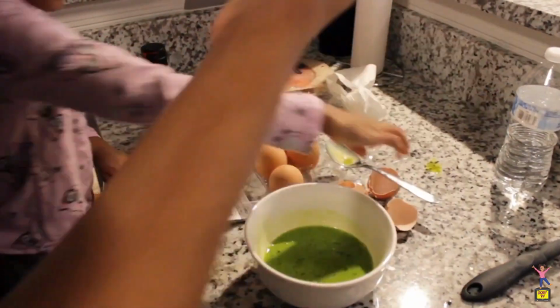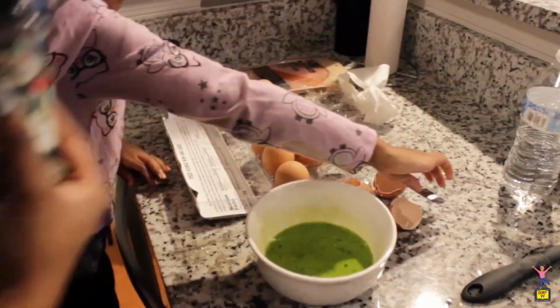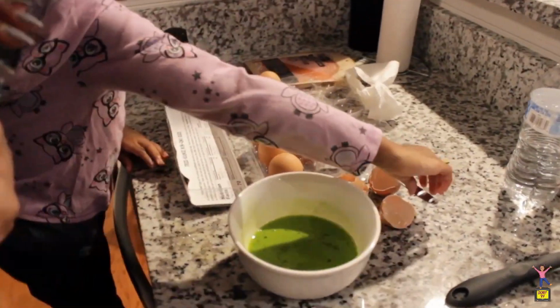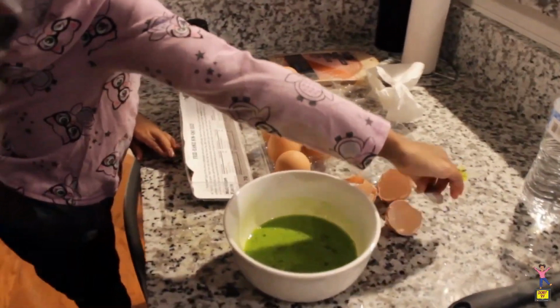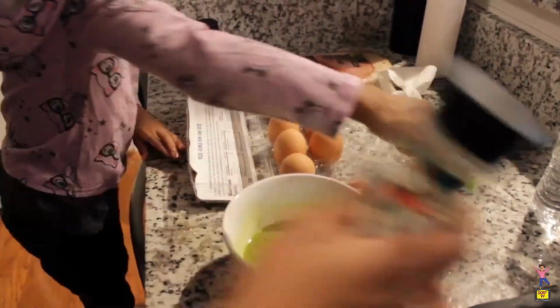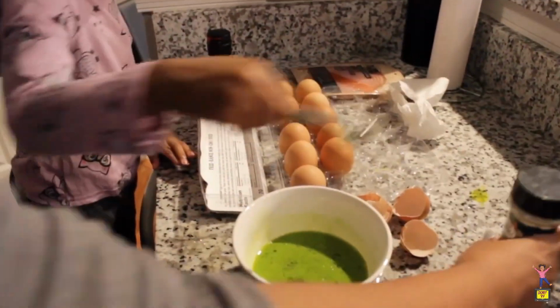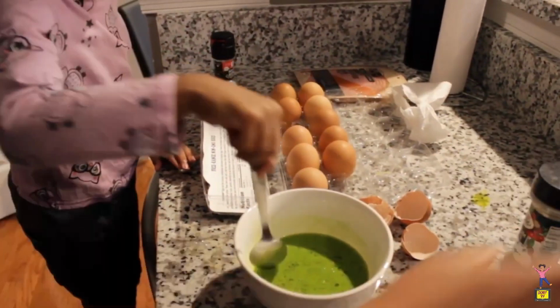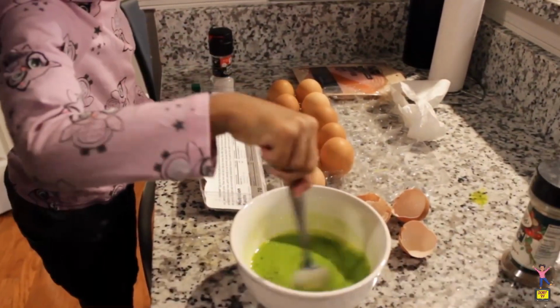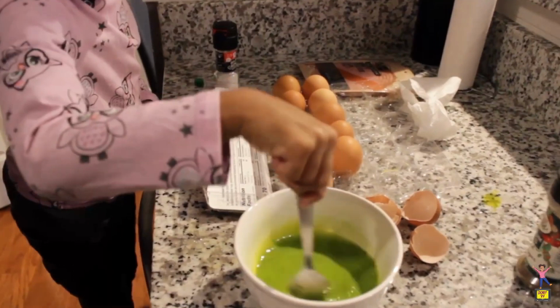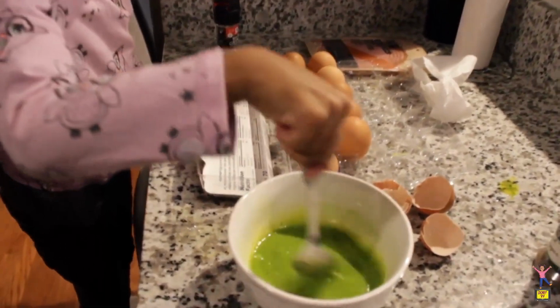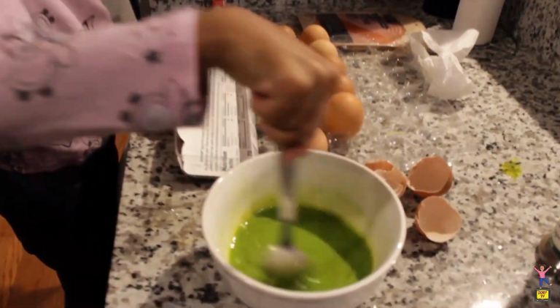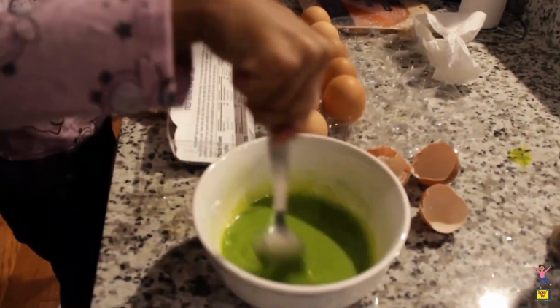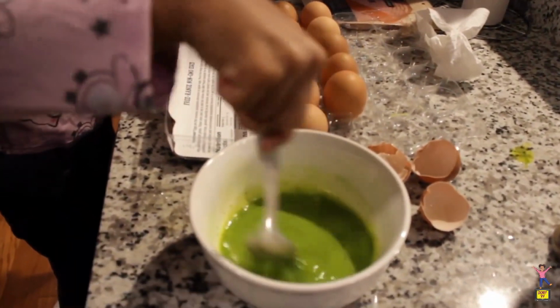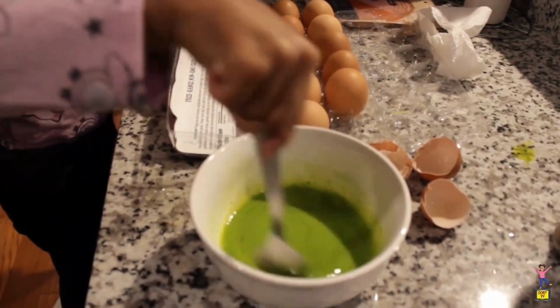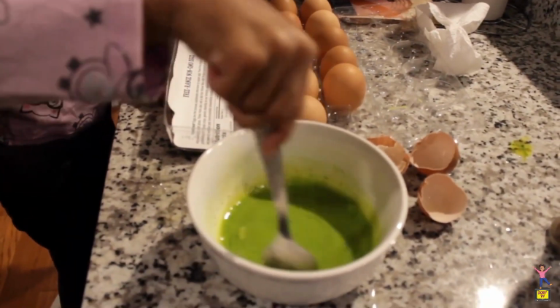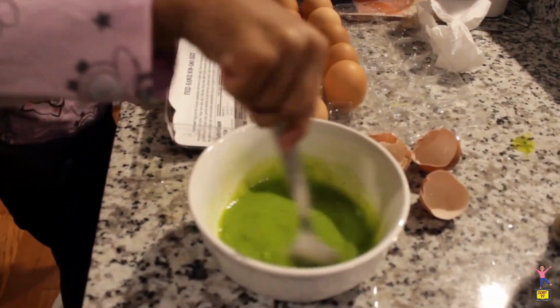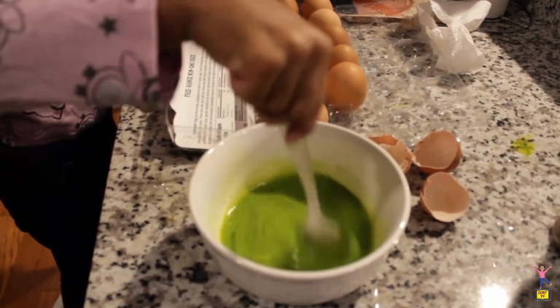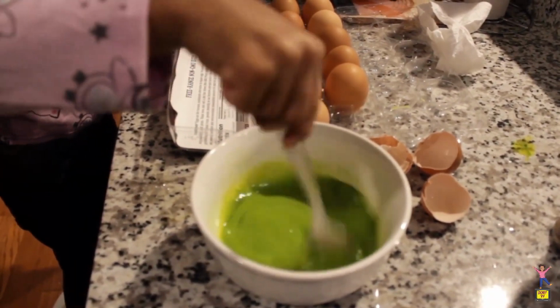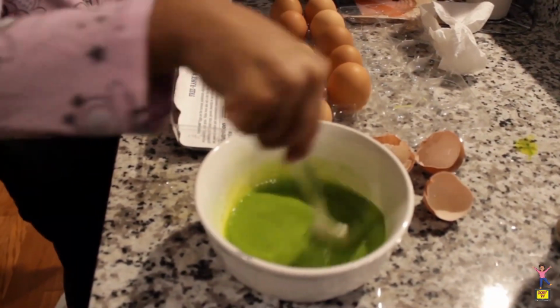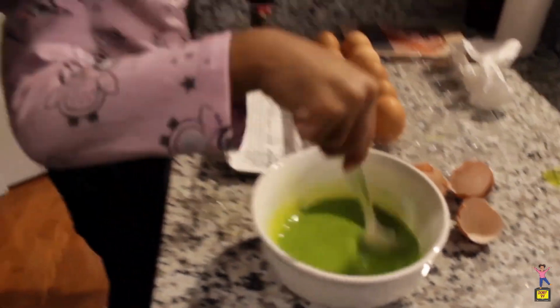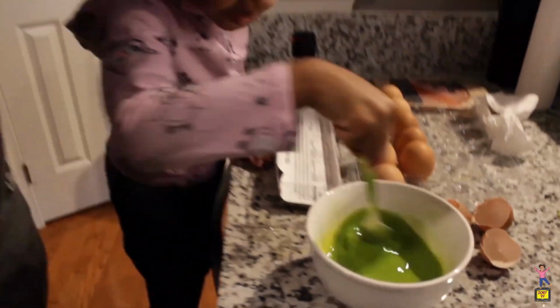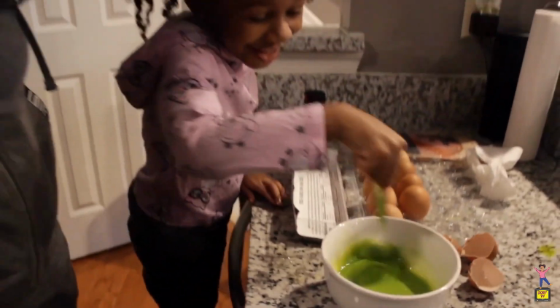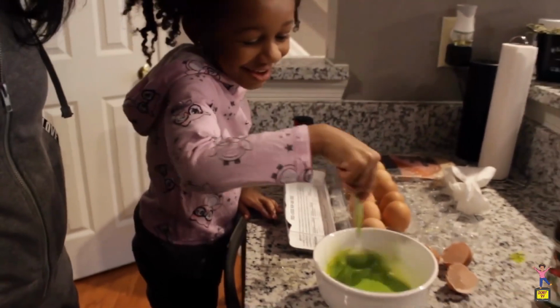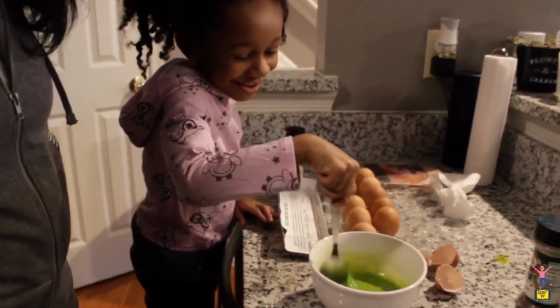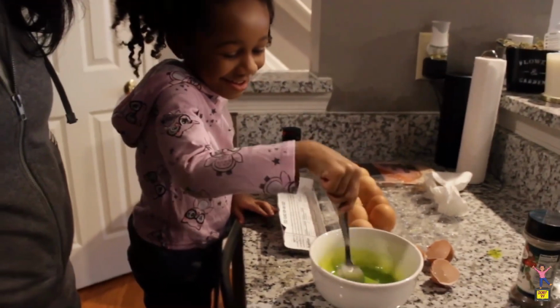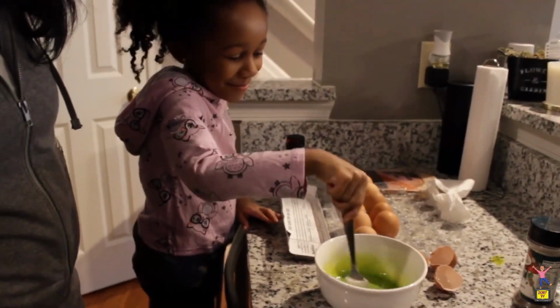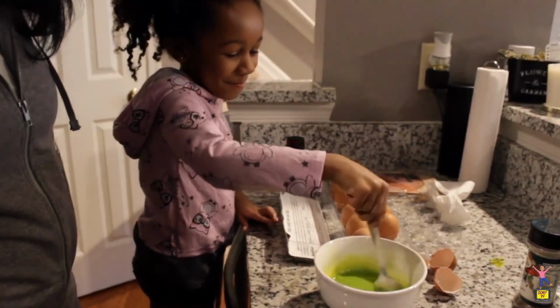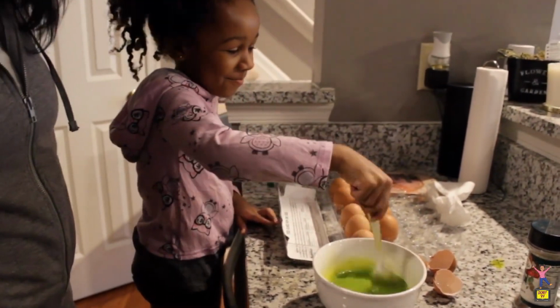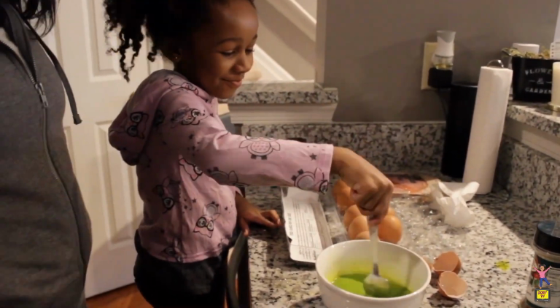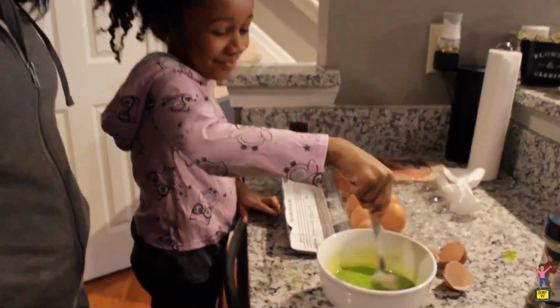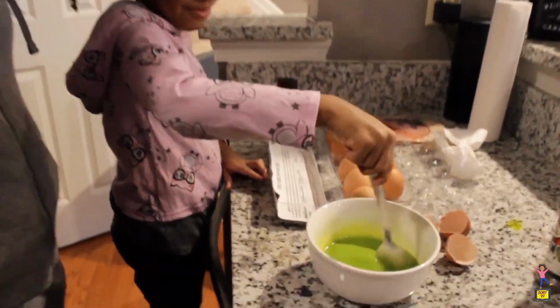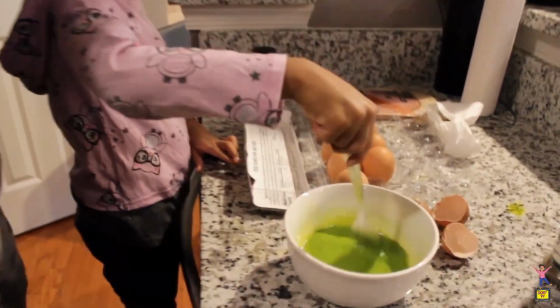And then a little more stirring. That's a really good color green — that's your favorite color. Yes. Green.